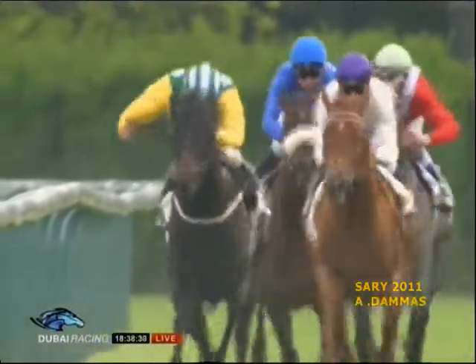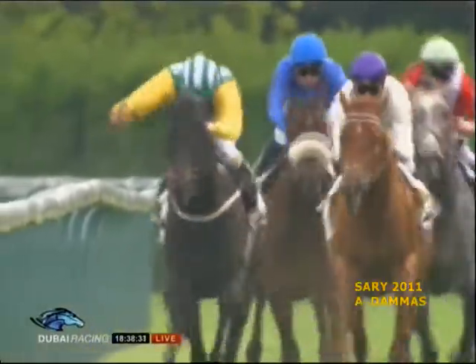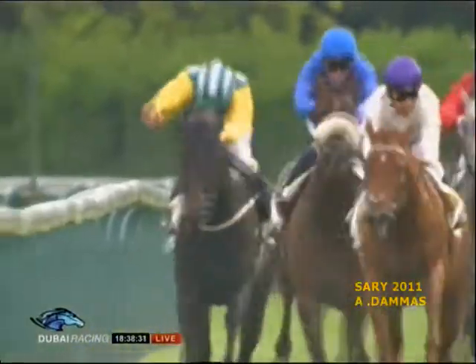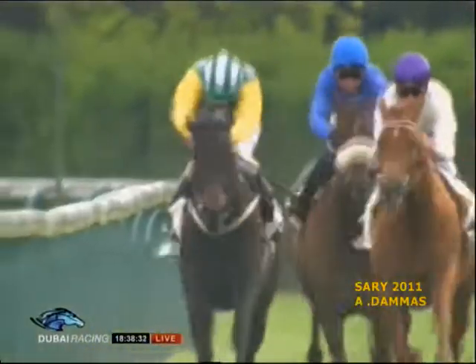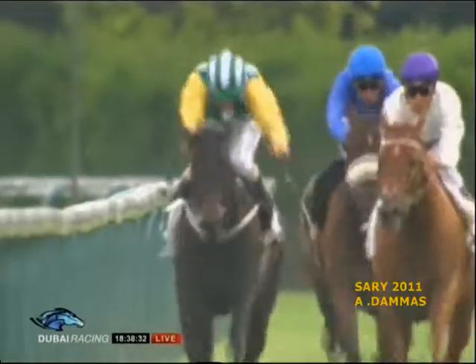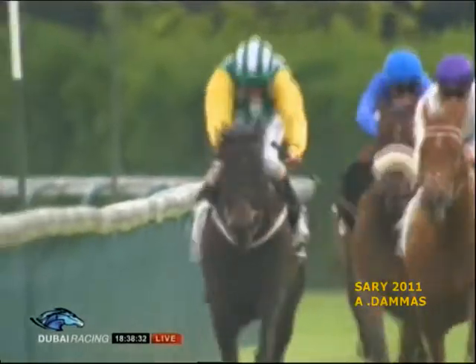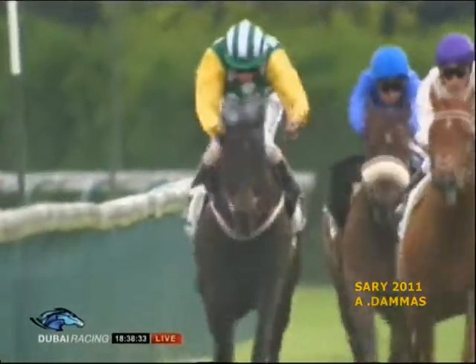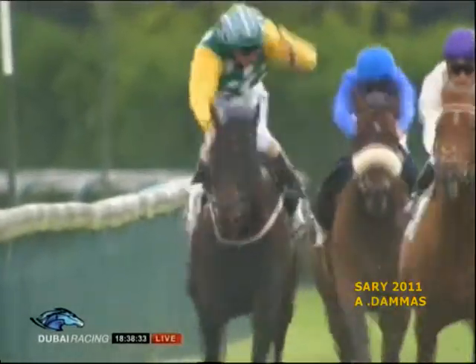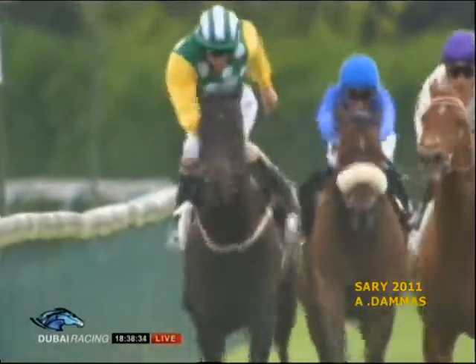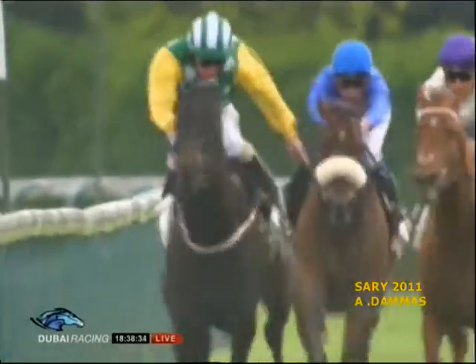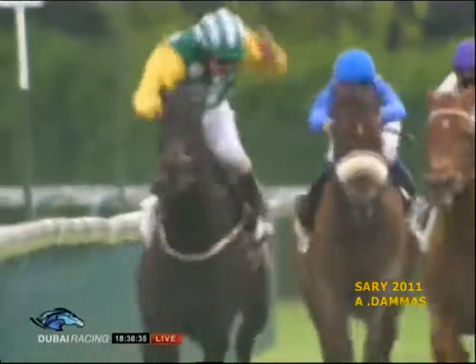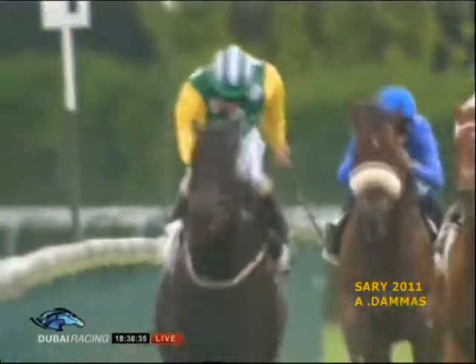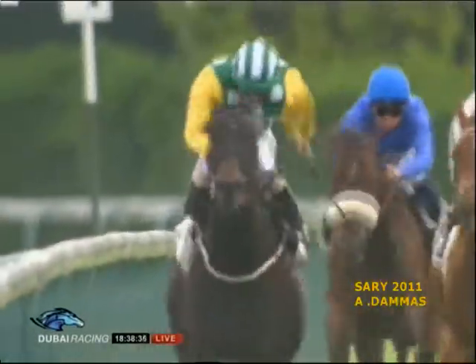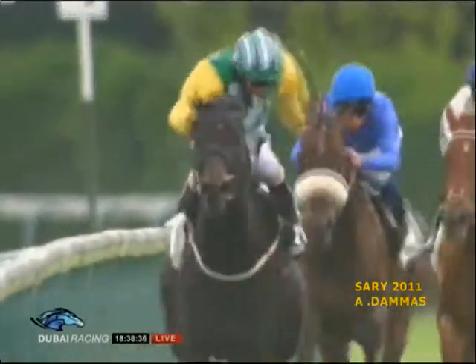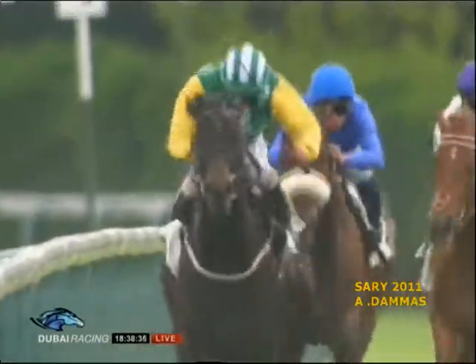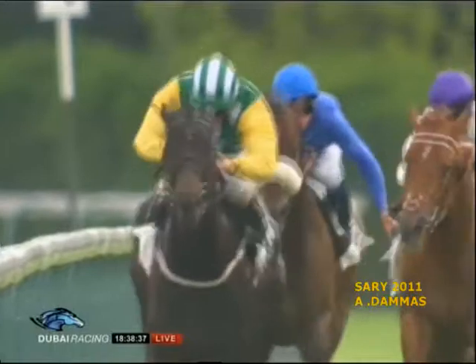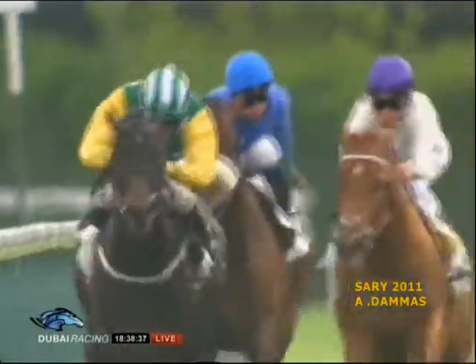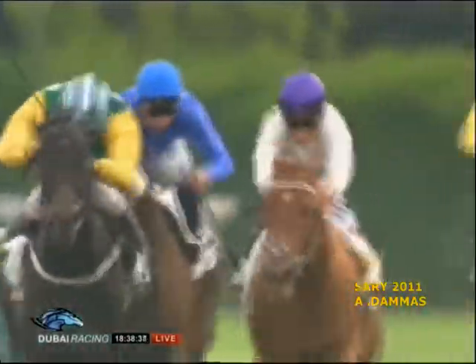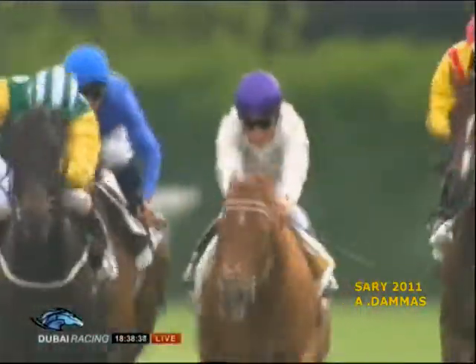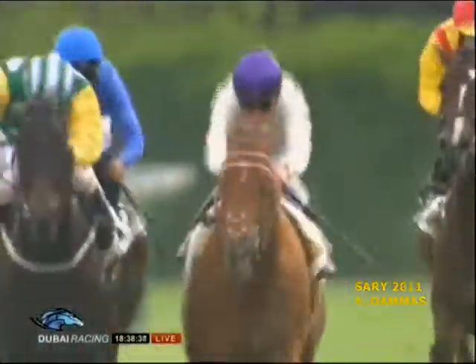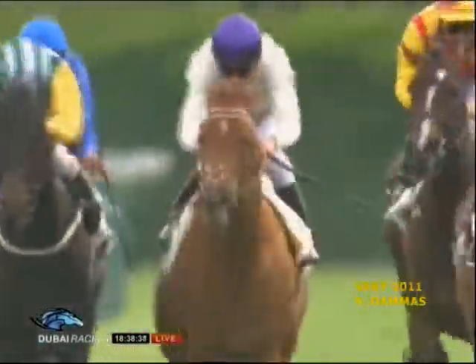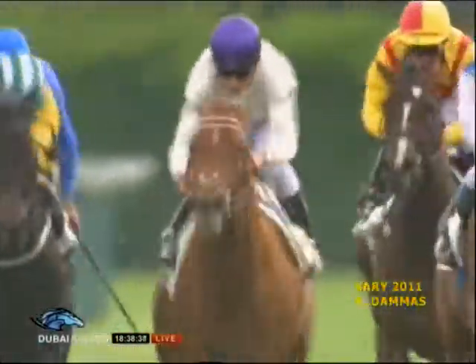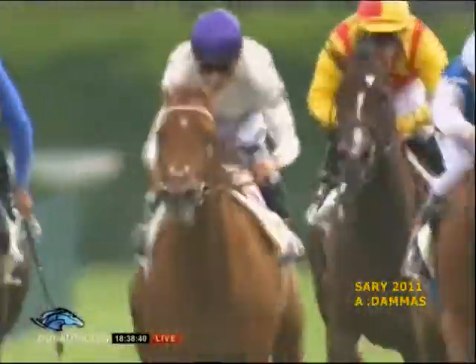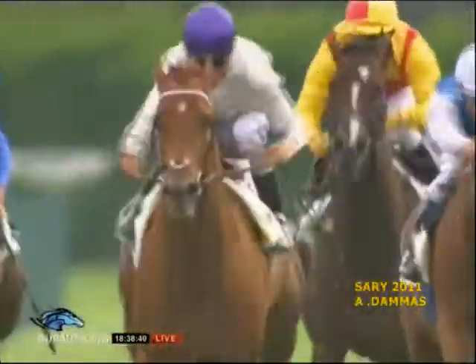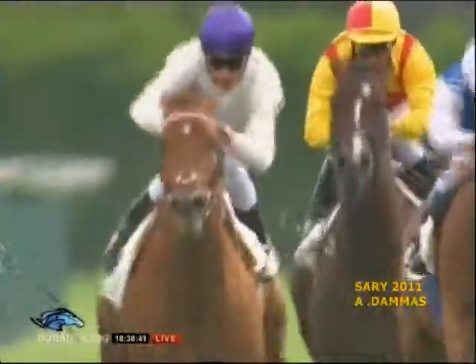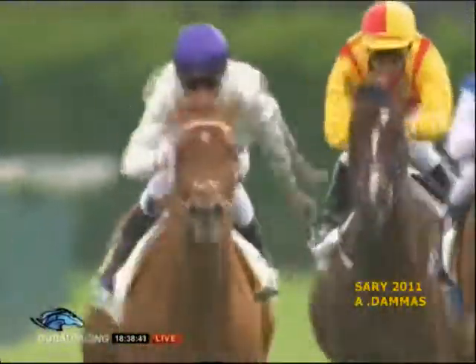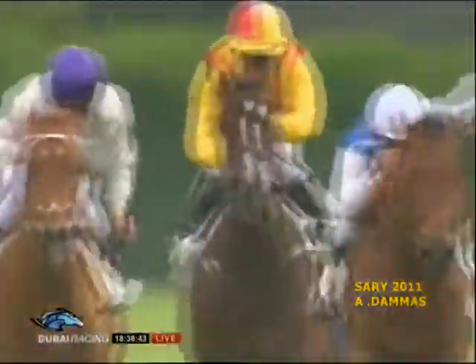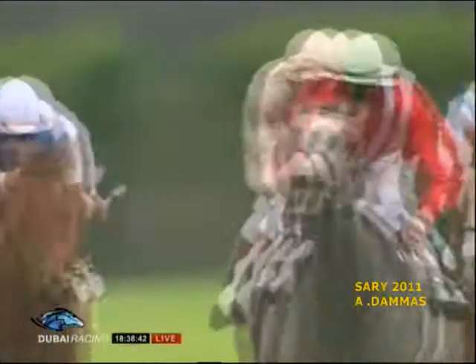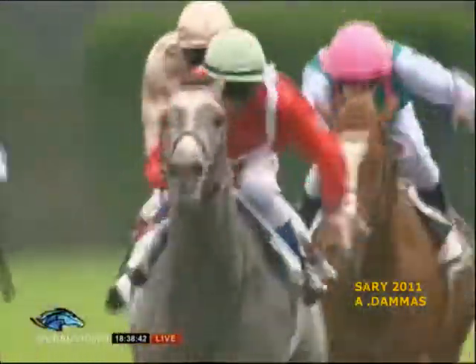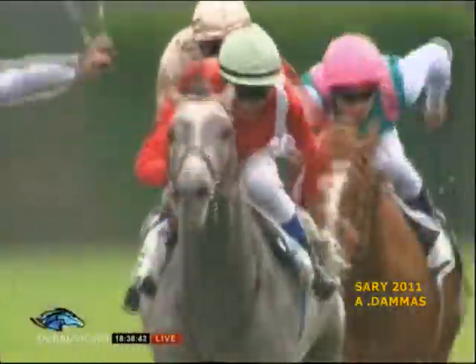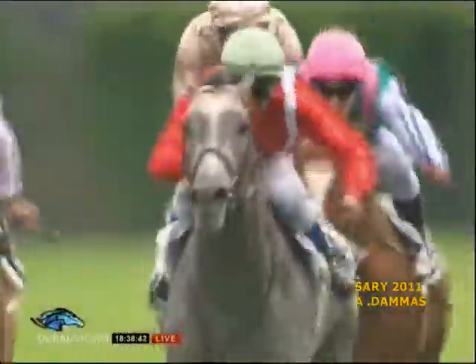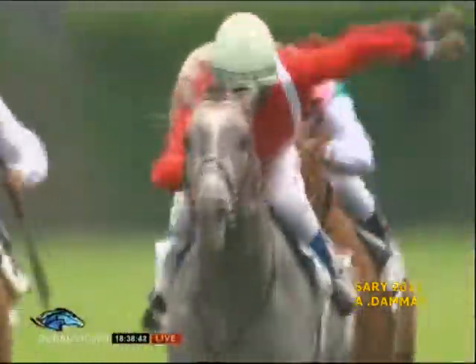There's the winner — the camera switches.